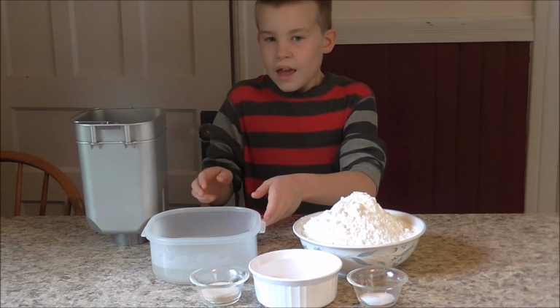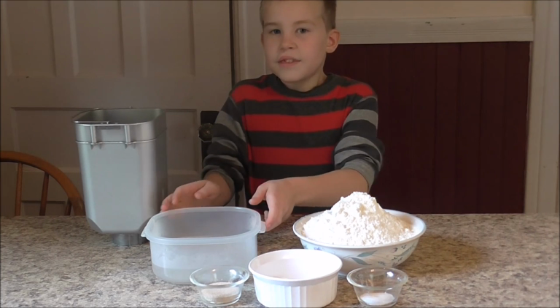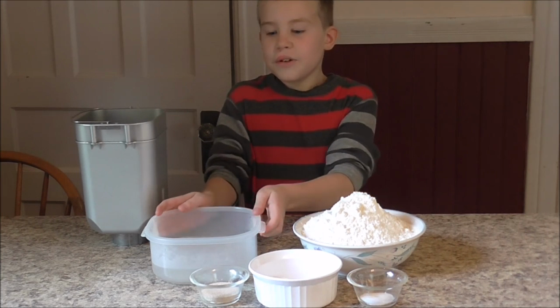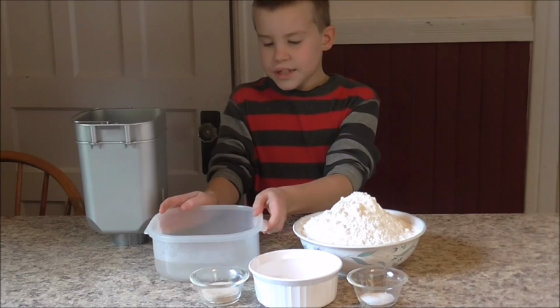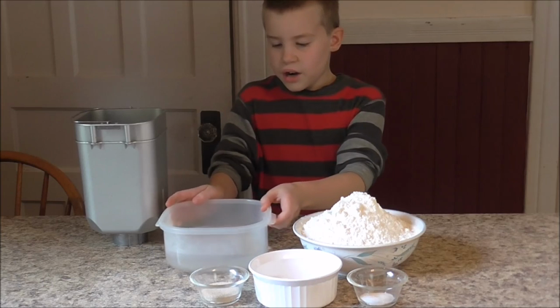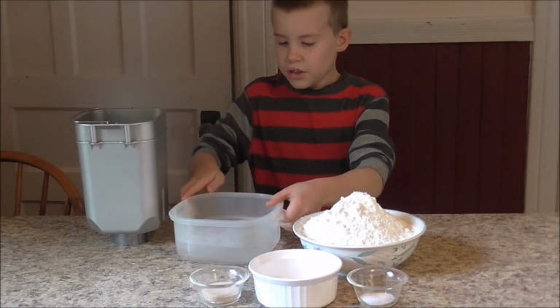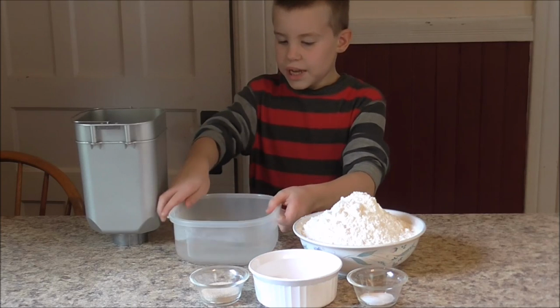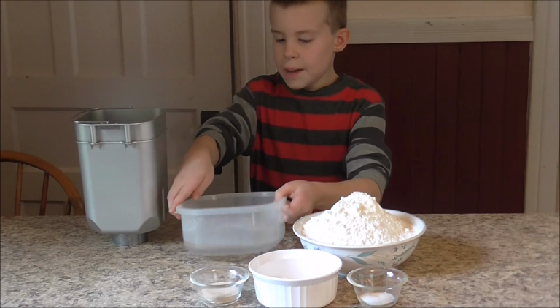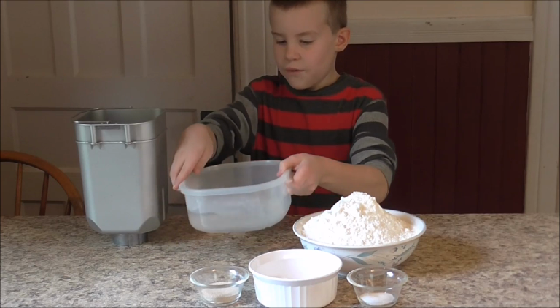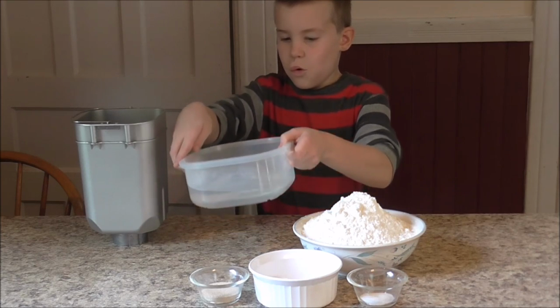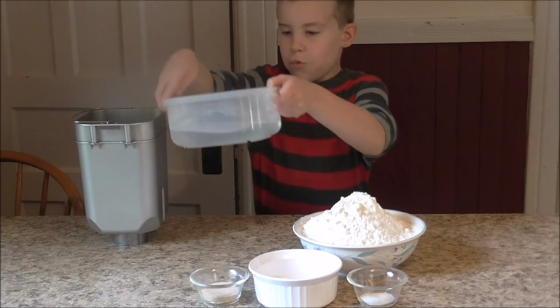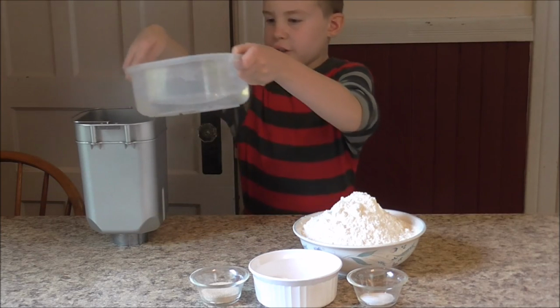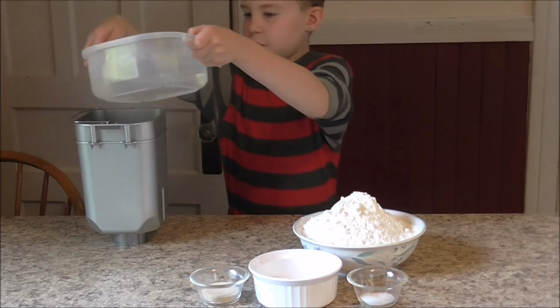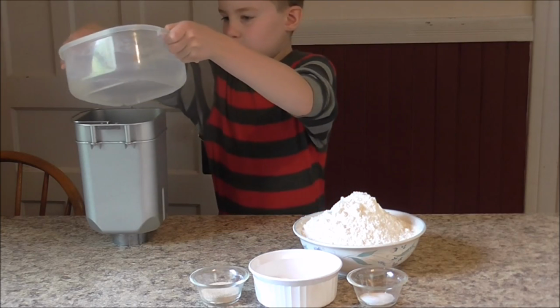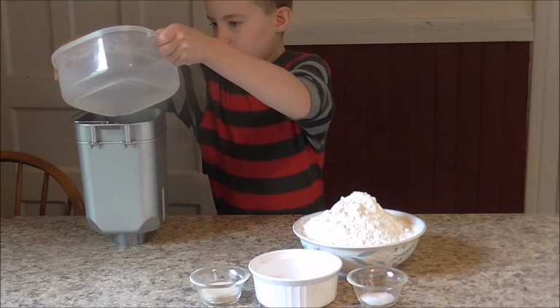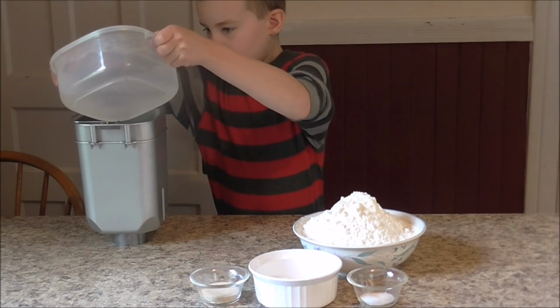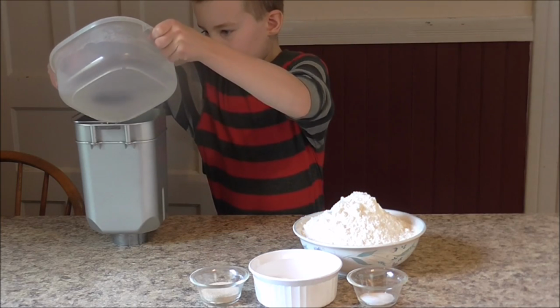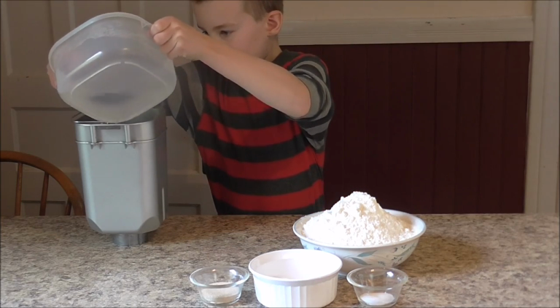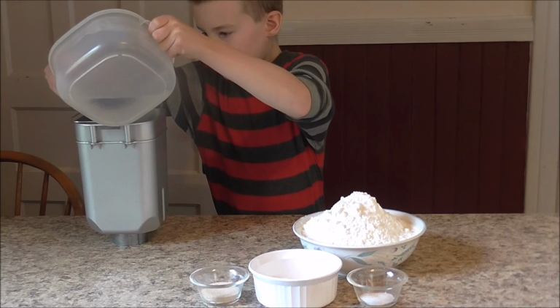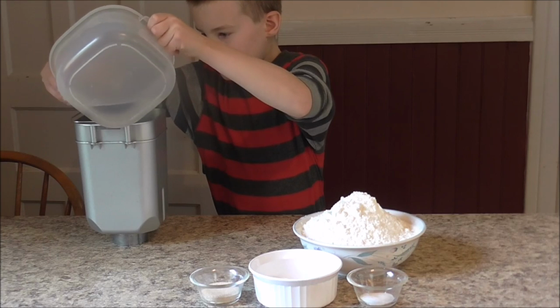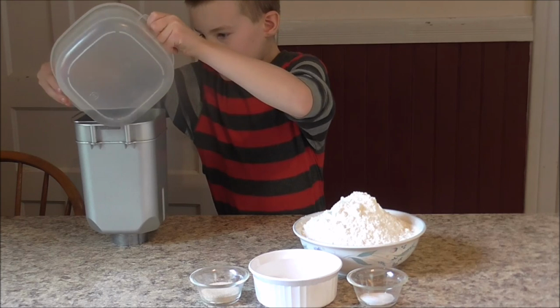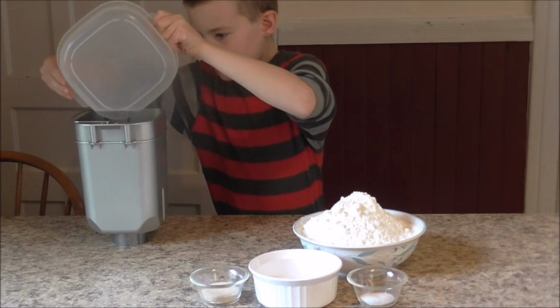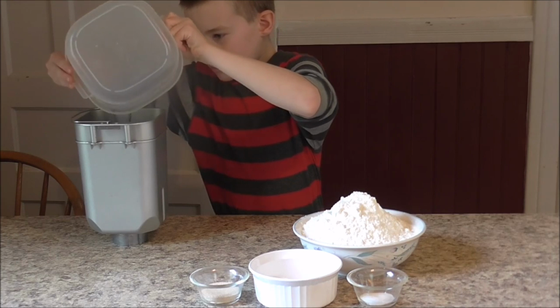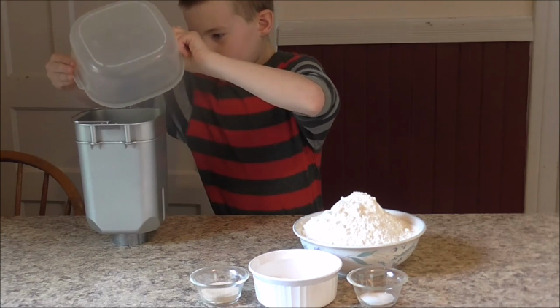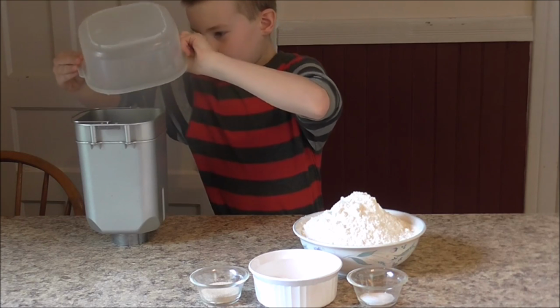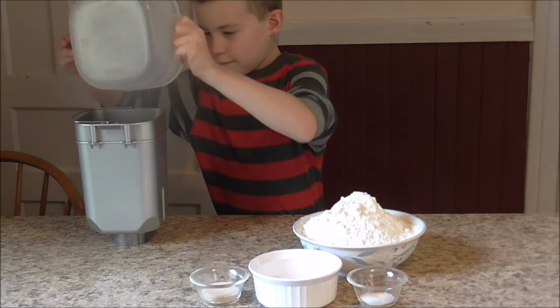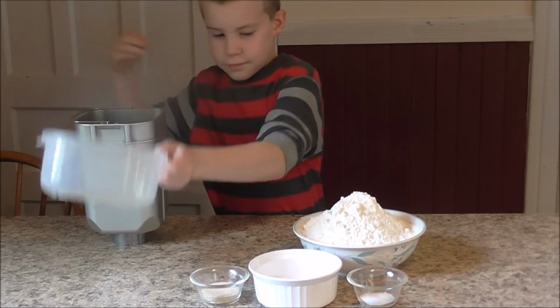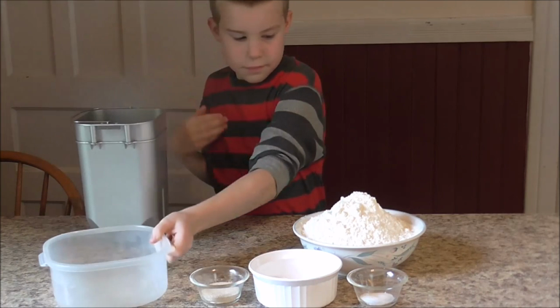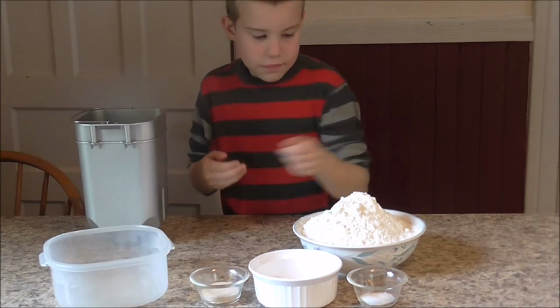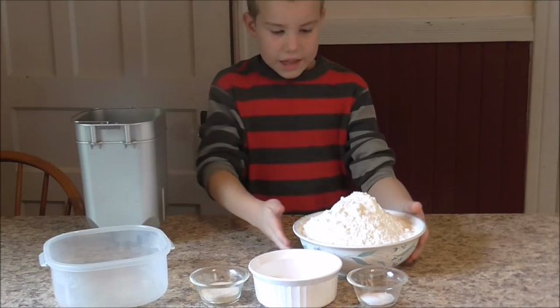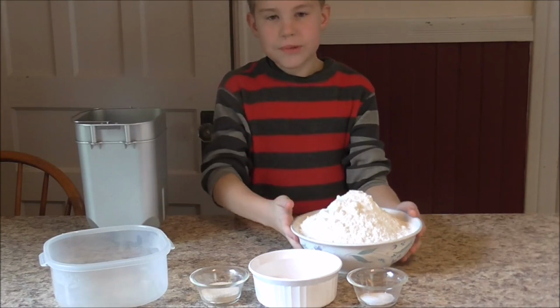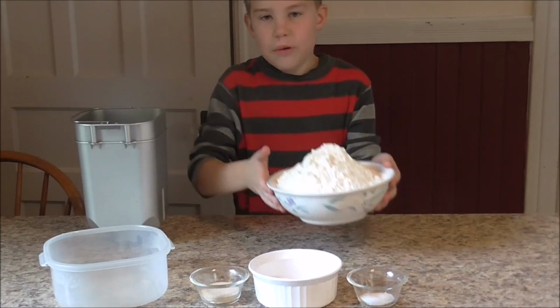The ingredients are three cups of warm water and eight cups of flour.